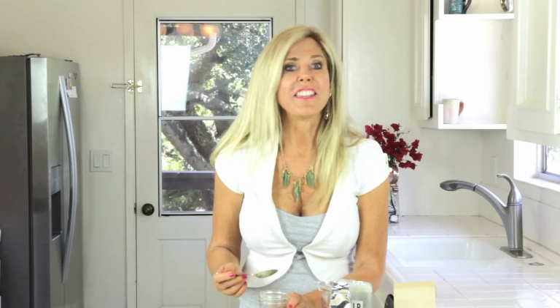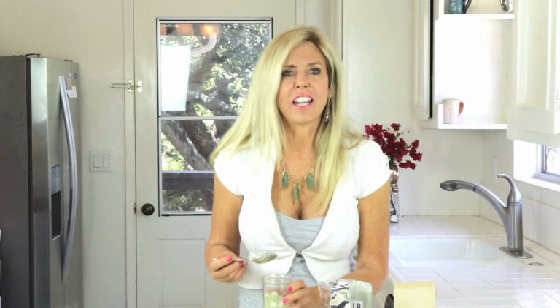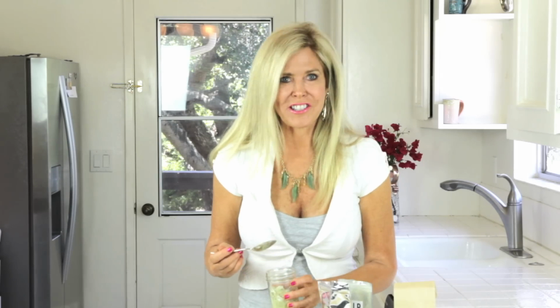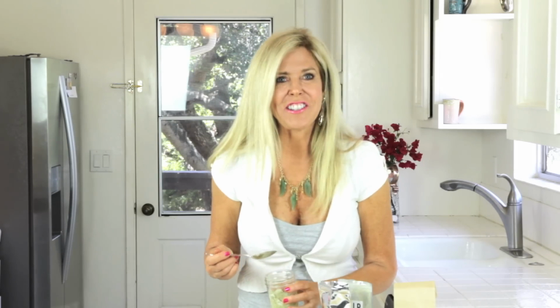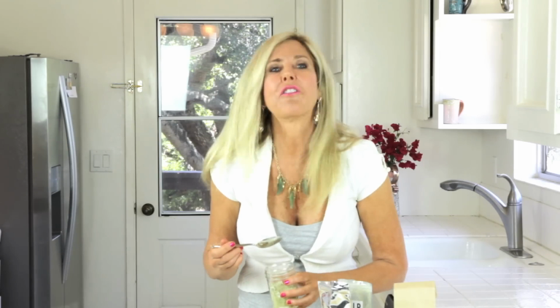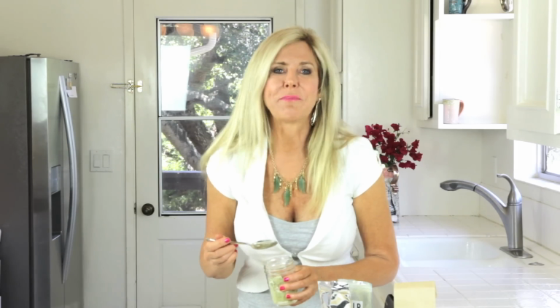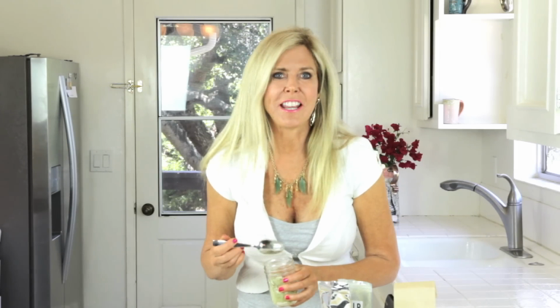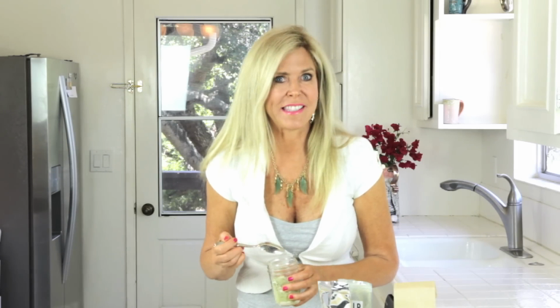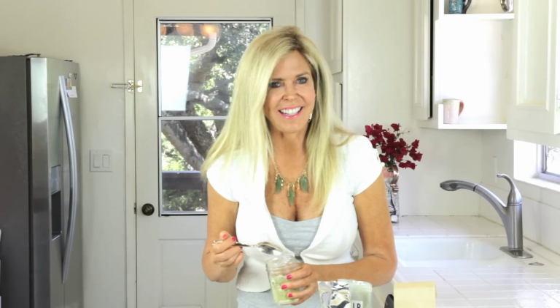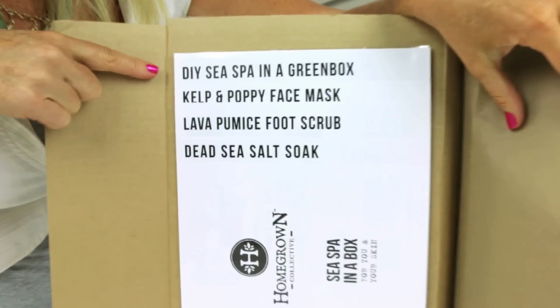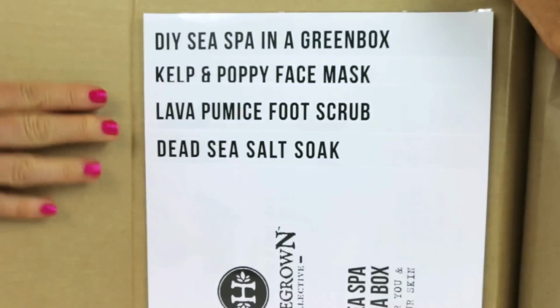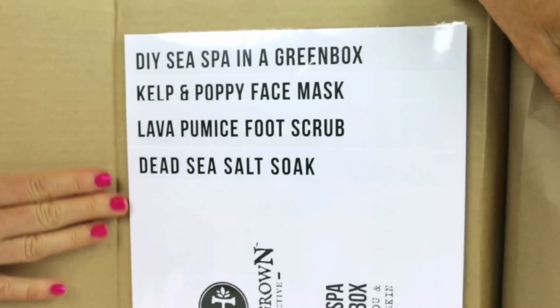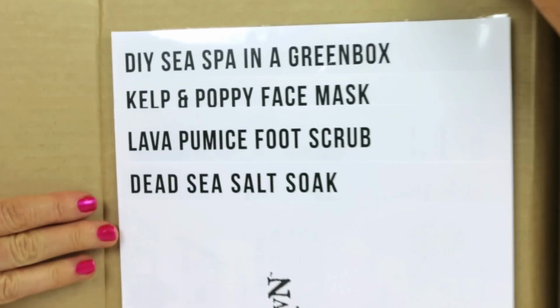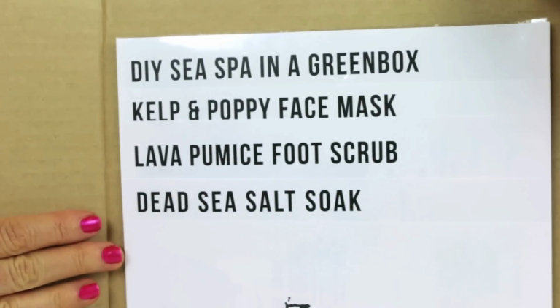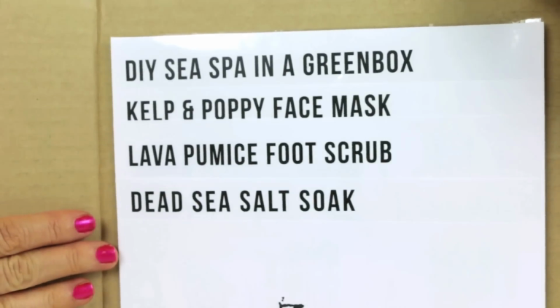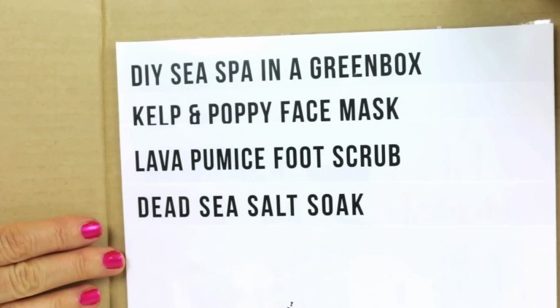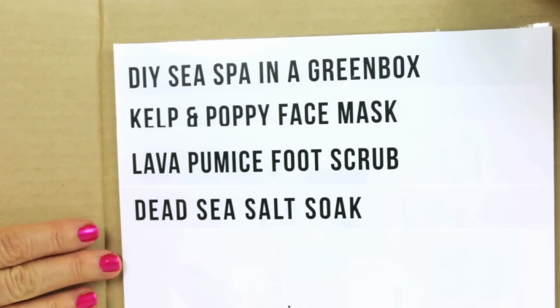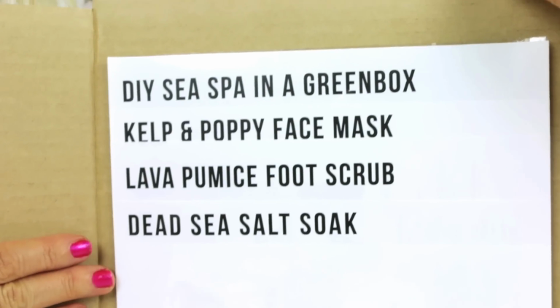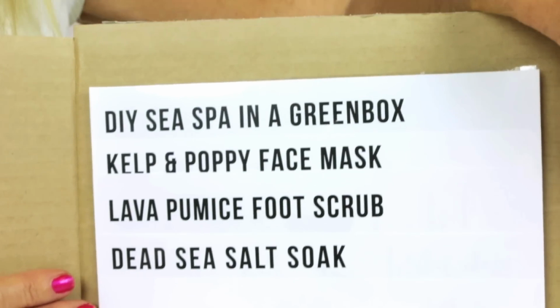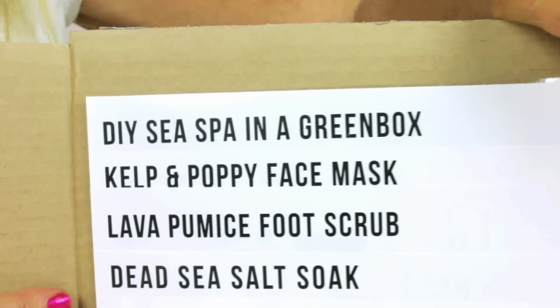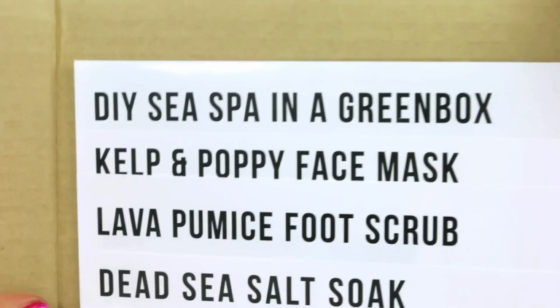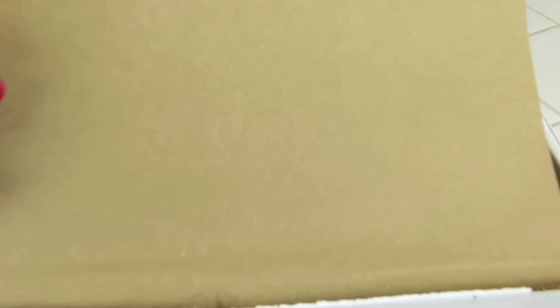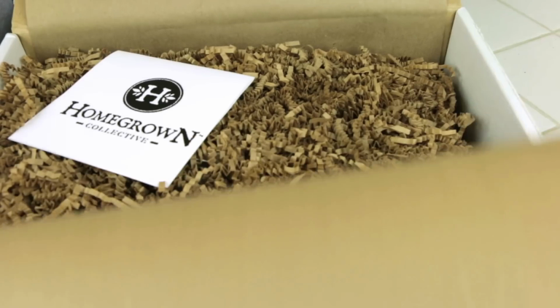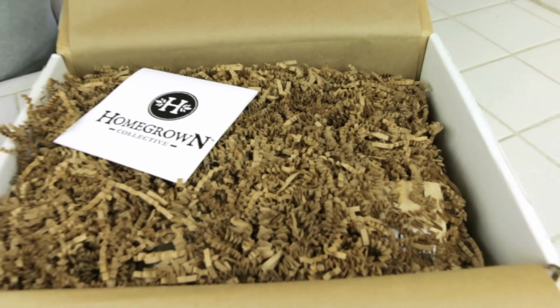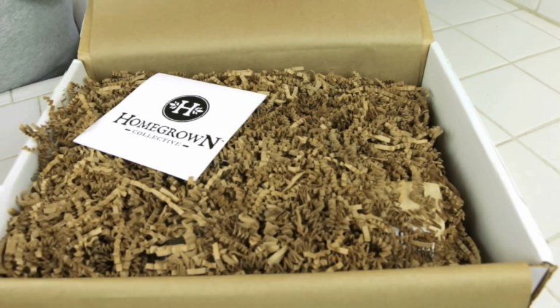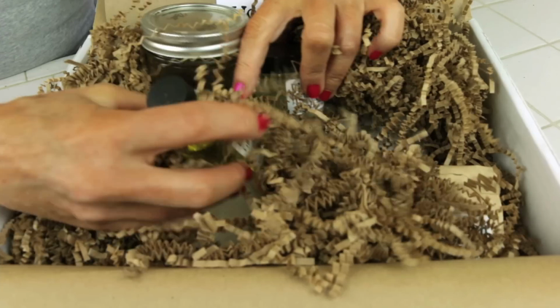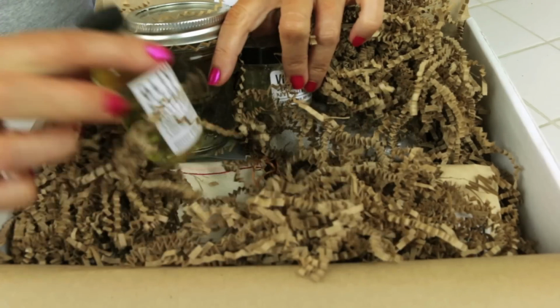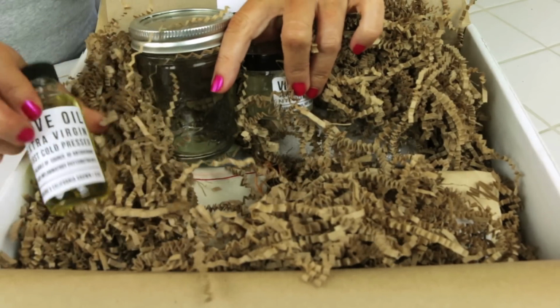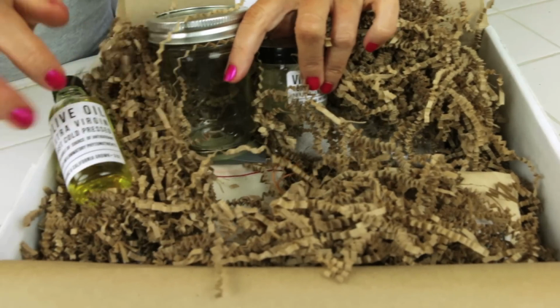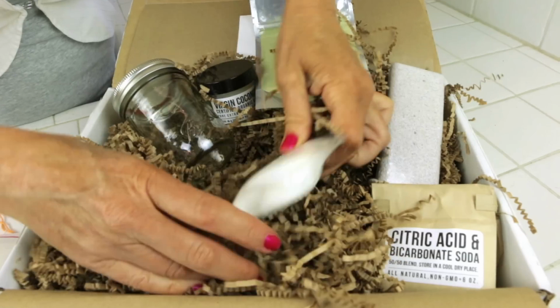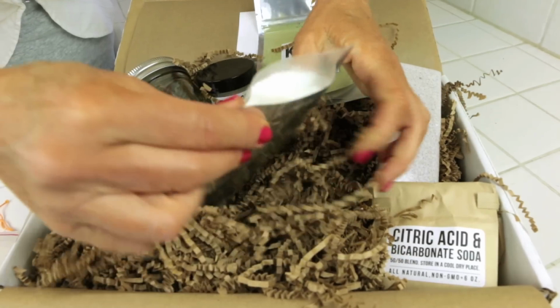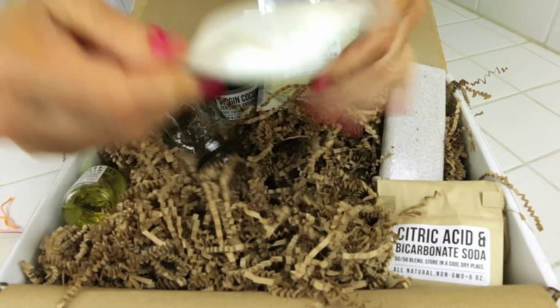This kit was a total DIY spa day from the sea. There's a Kelp and Poppy face mask, there's a Lava Pumice foot scrub. When I got the box I opened it up and I had all these great things to make, all in one box.